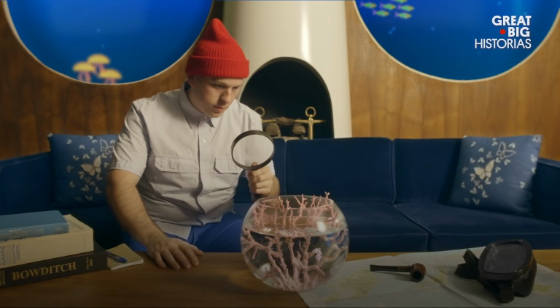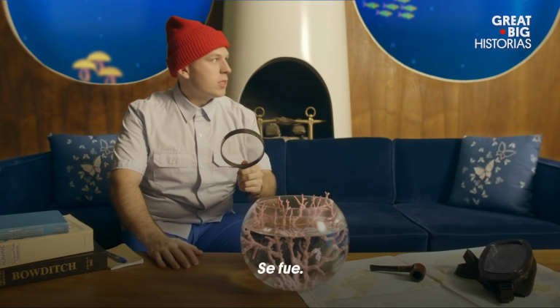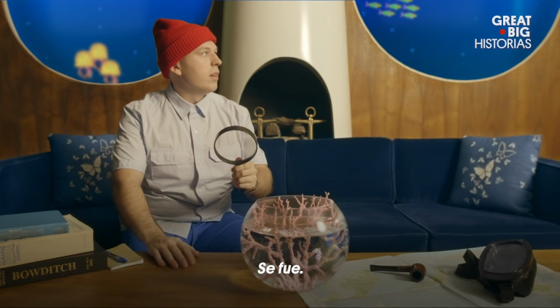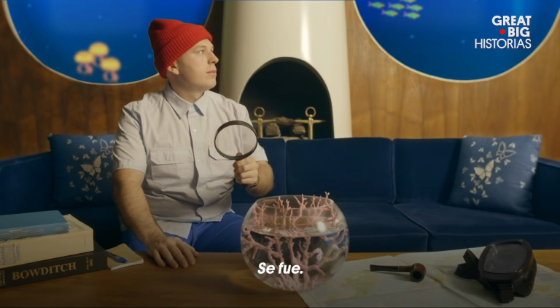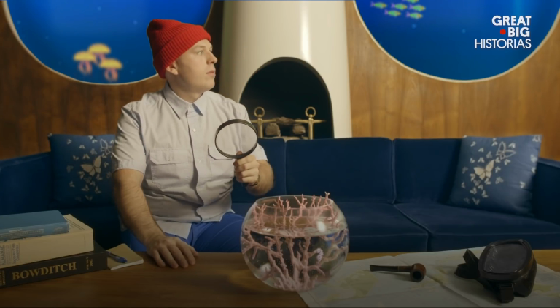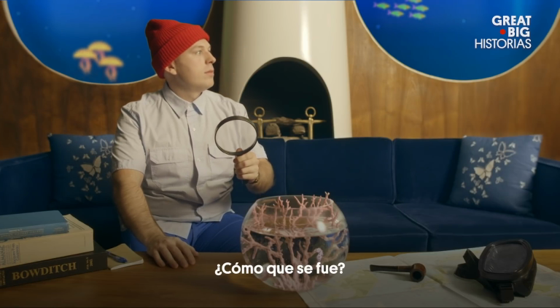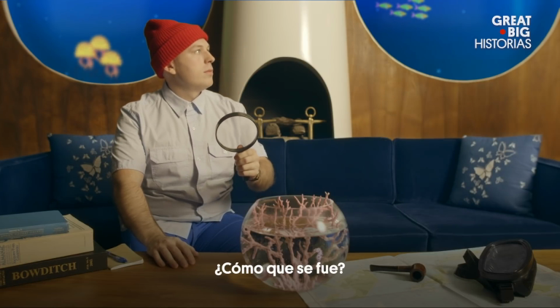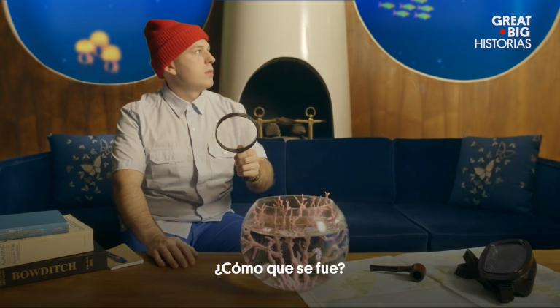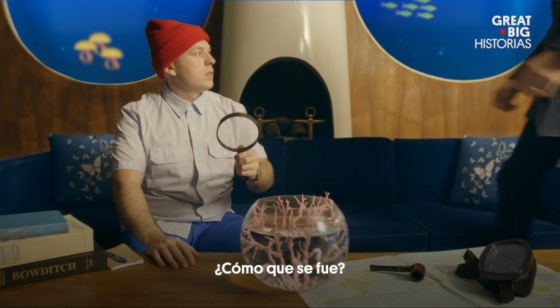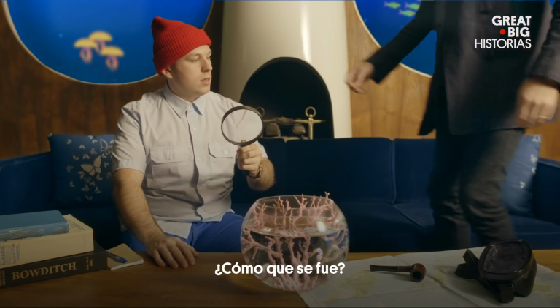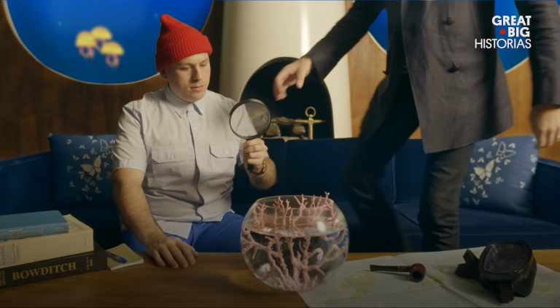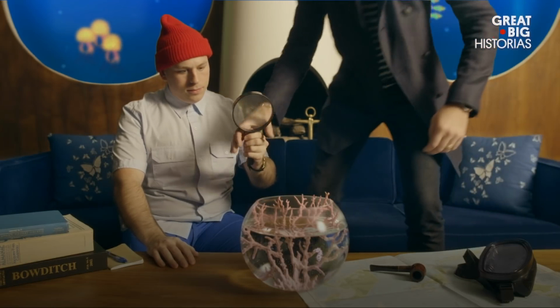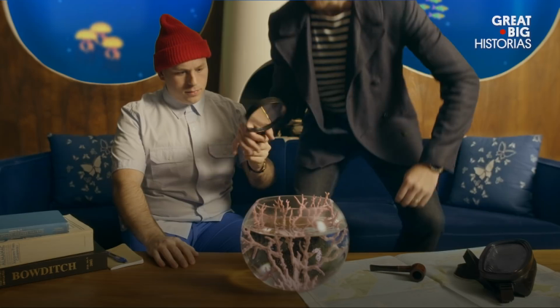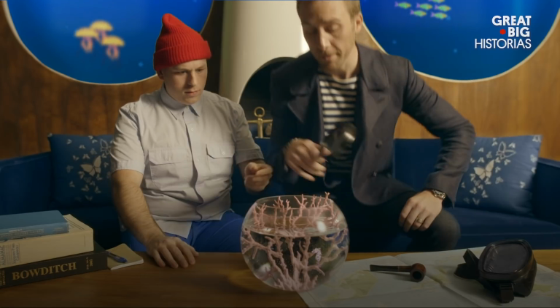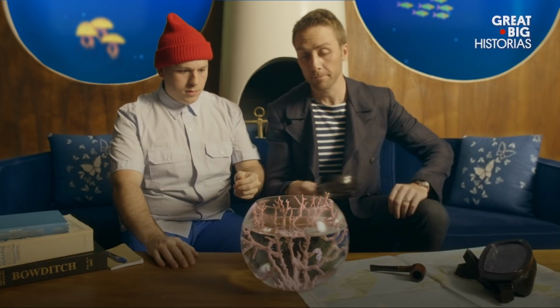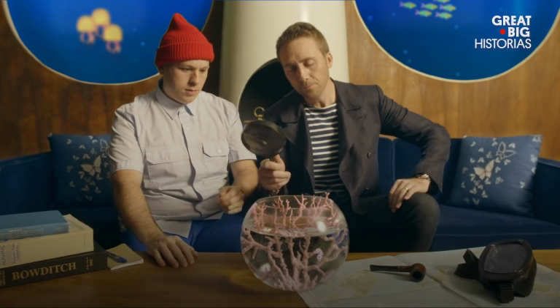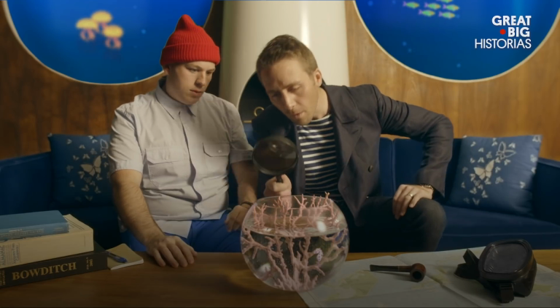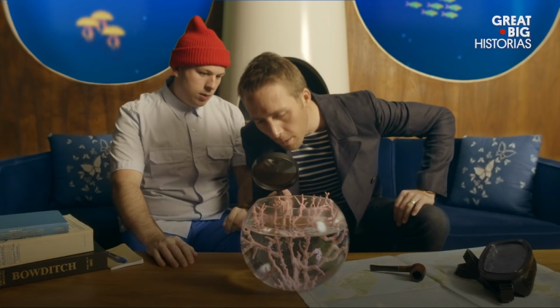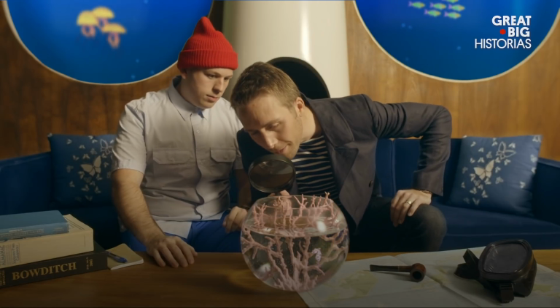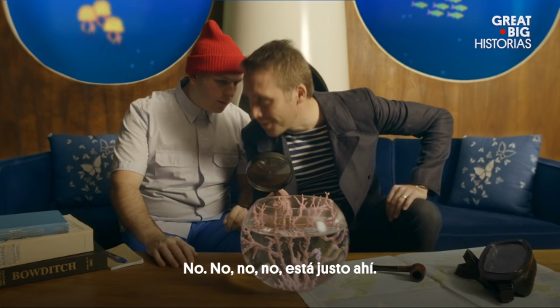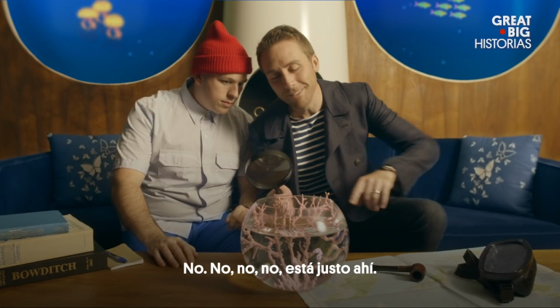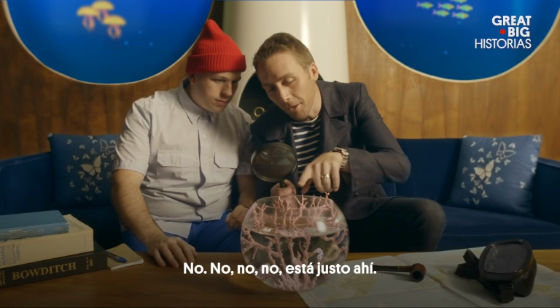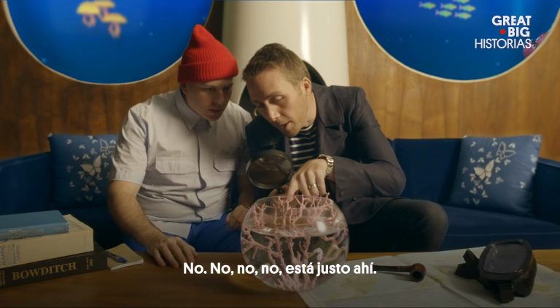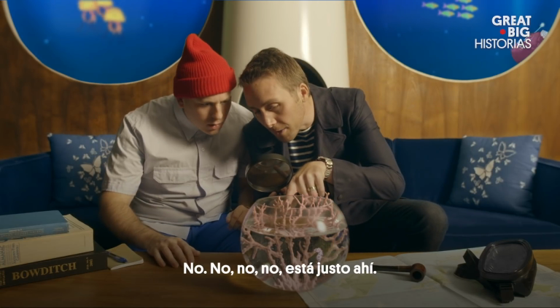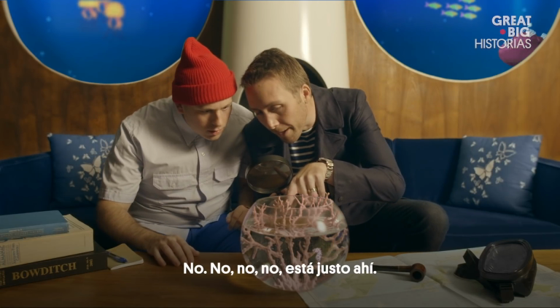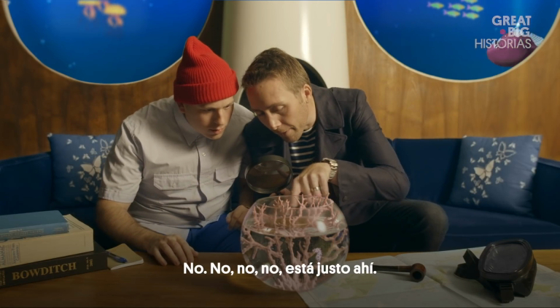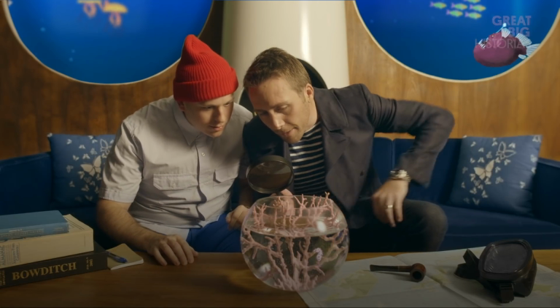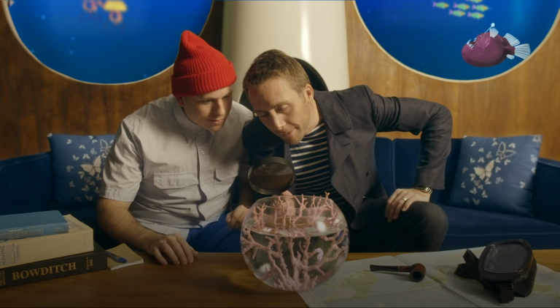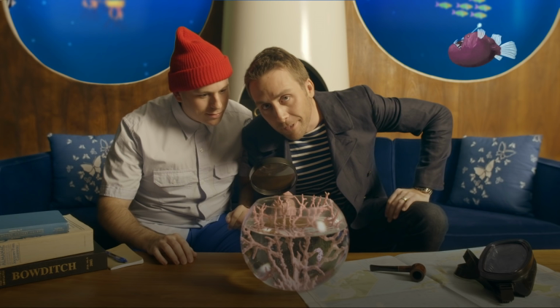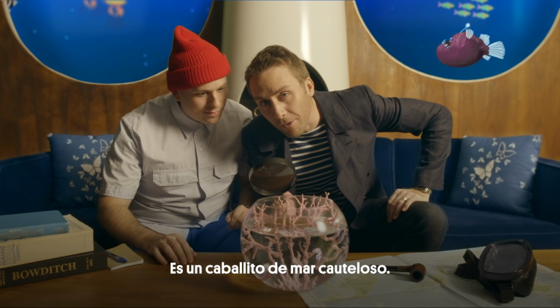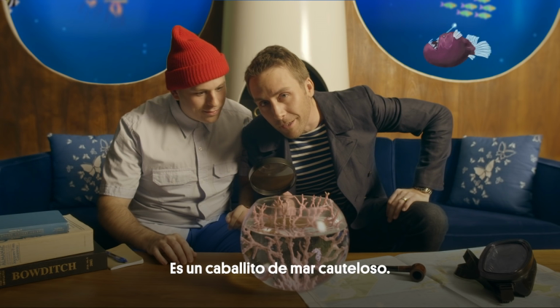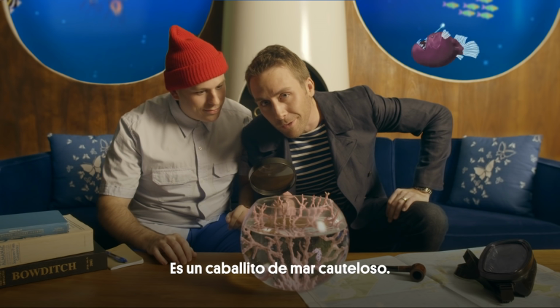It's gone. What do you mean it's gone? No, no, no — it's right there. Stealthy seahorse.